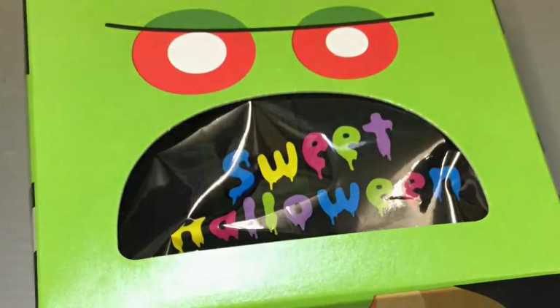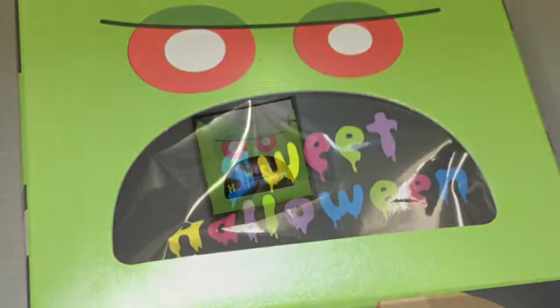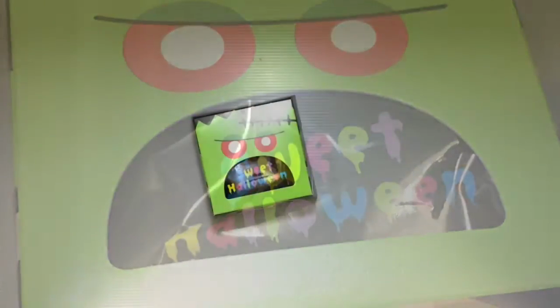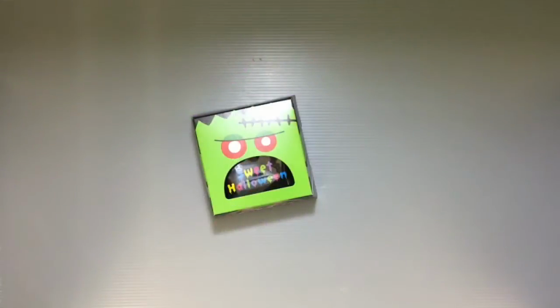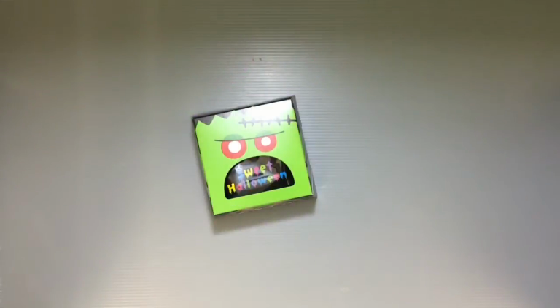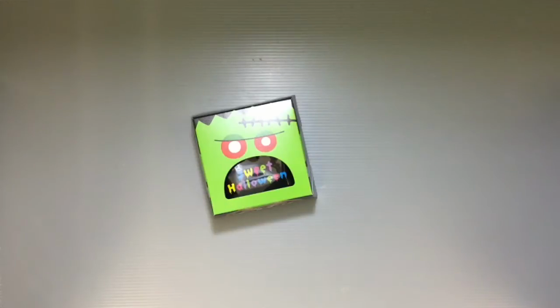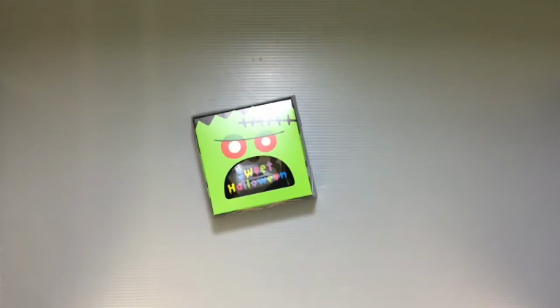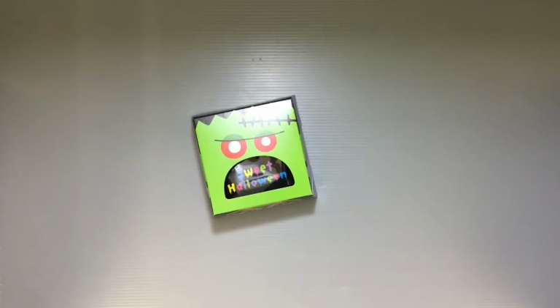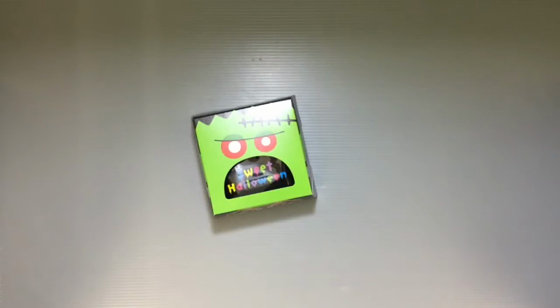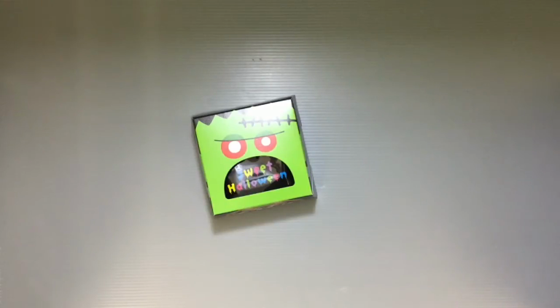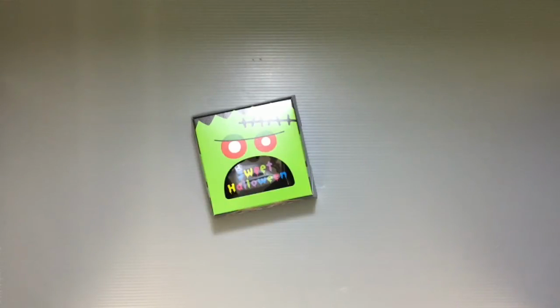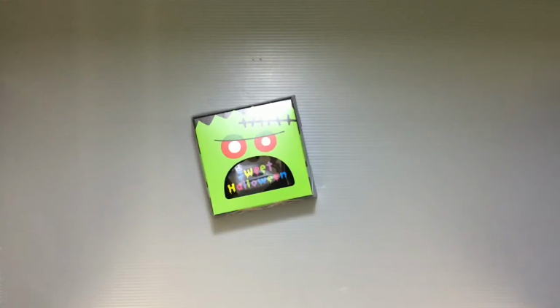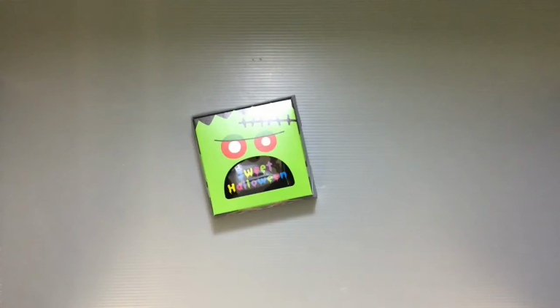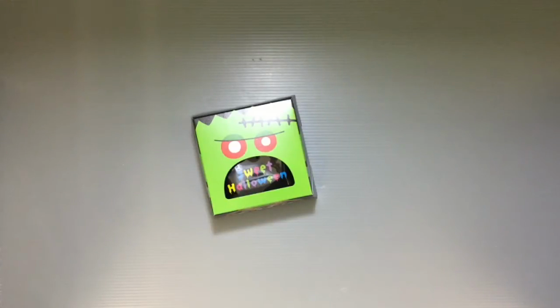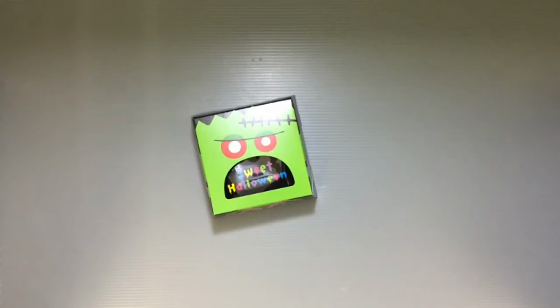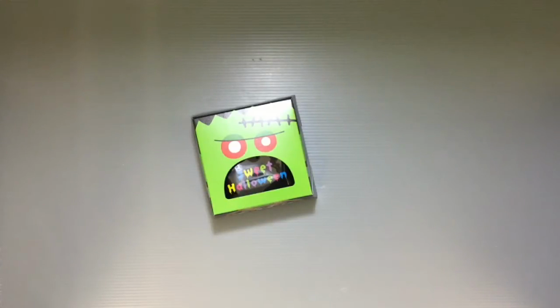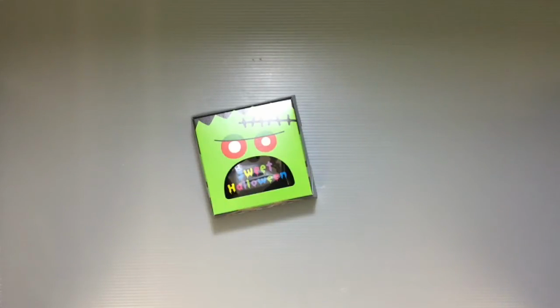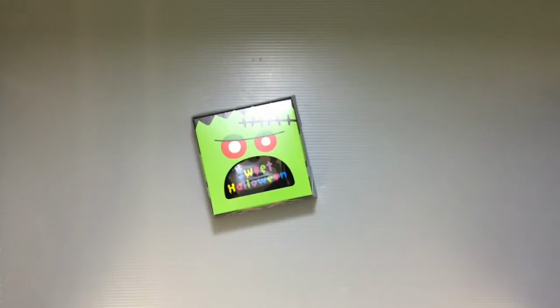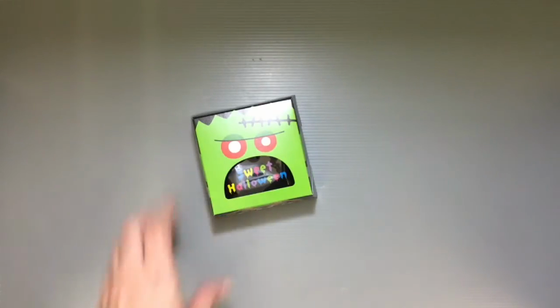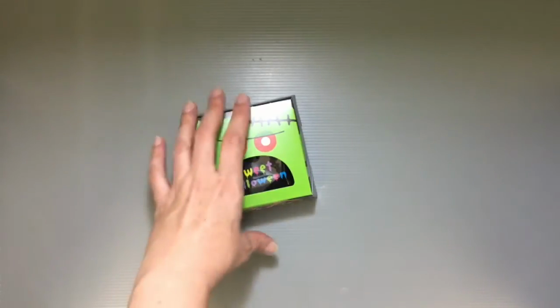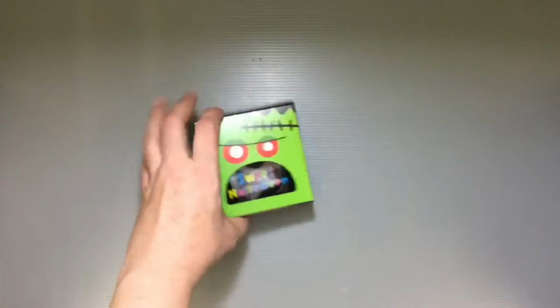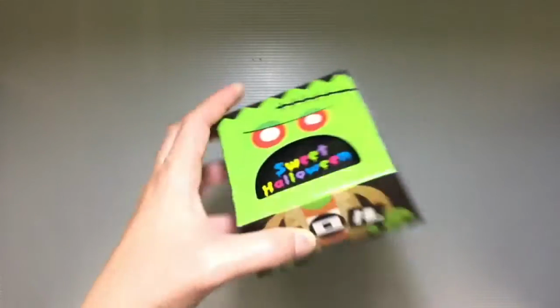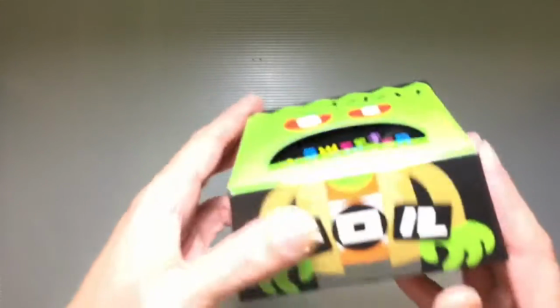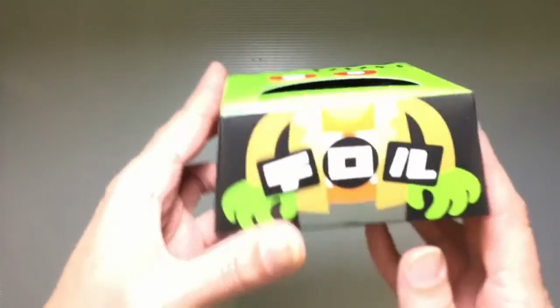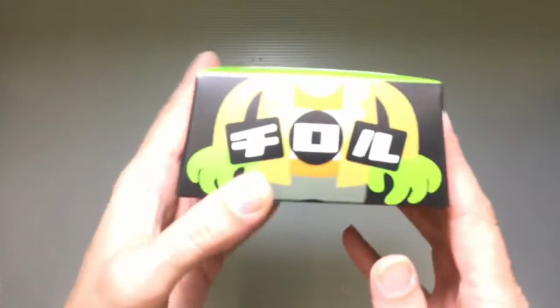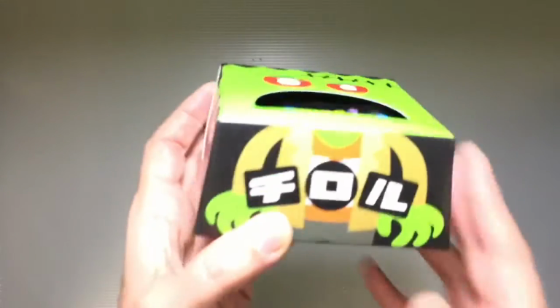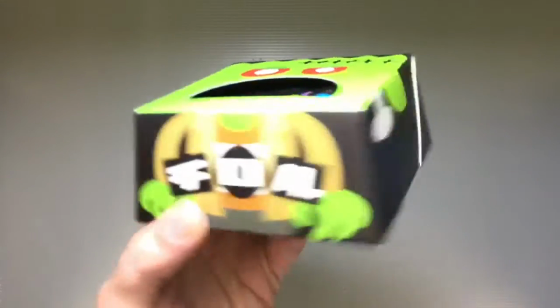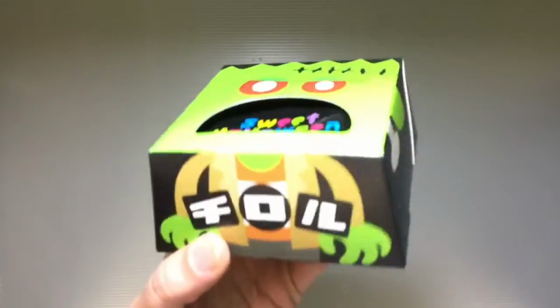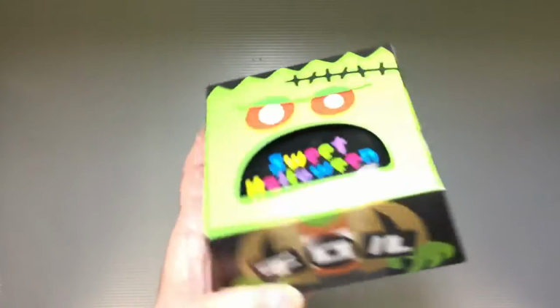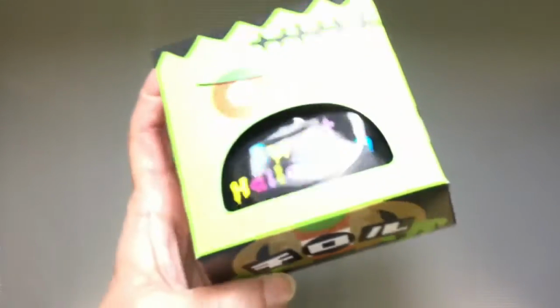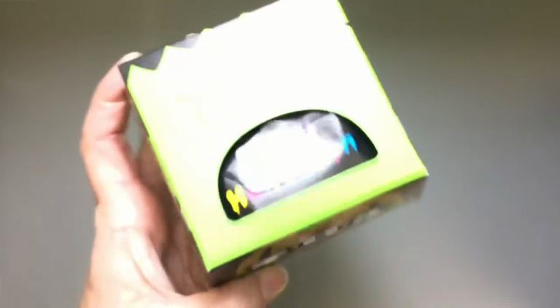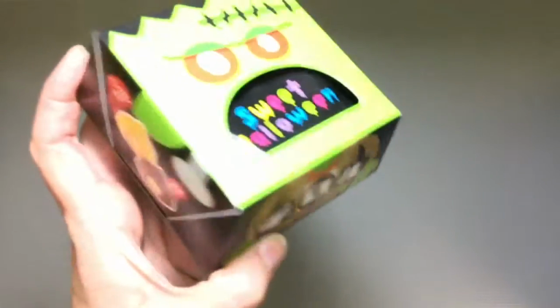Hi everyone, my name is Heather and I'm the person behind Happy Puppy Truffles. Today I wanted to share with you guys a cute new version of Chiroro Choco that is available for Halloween.